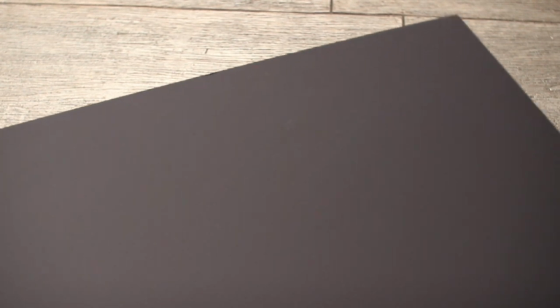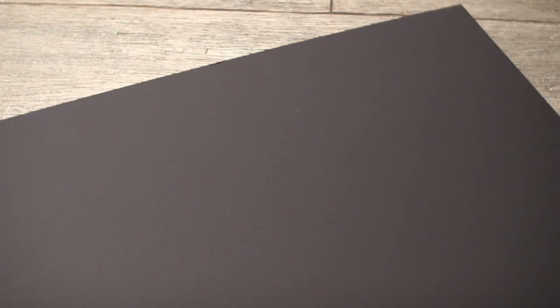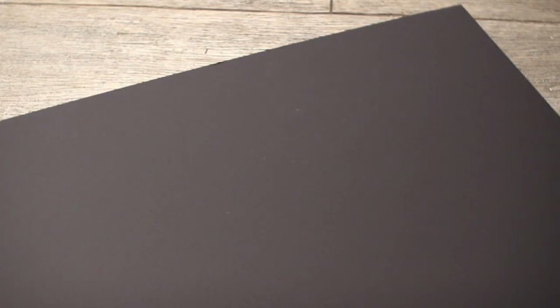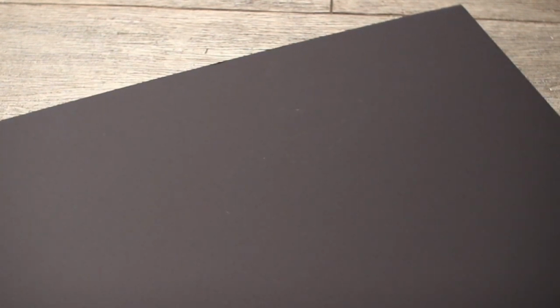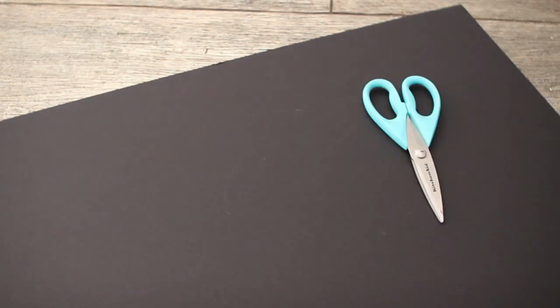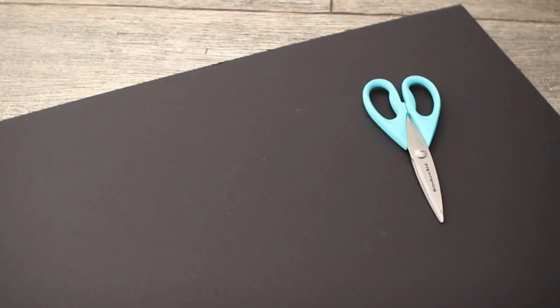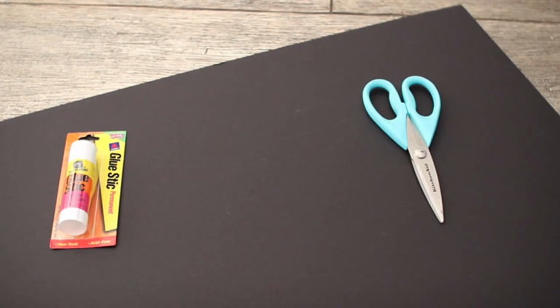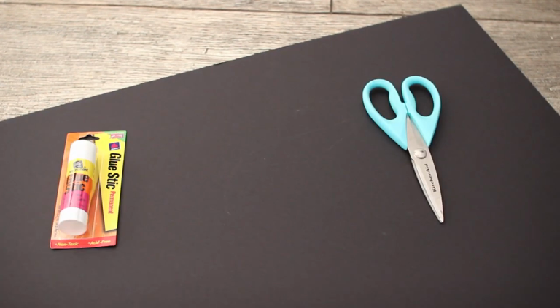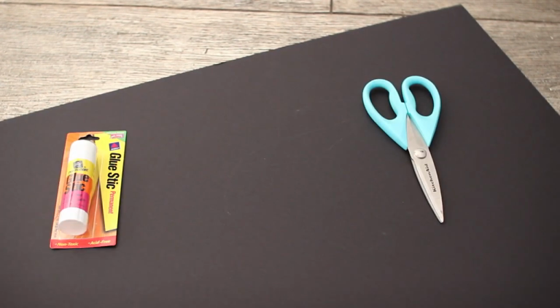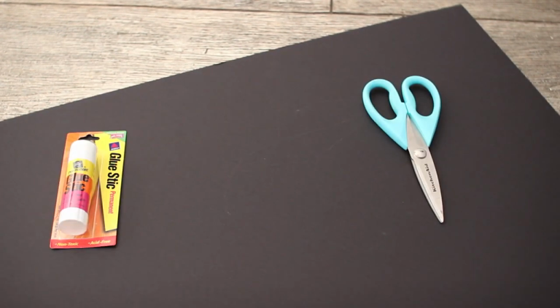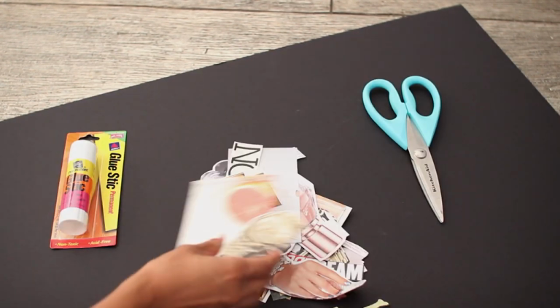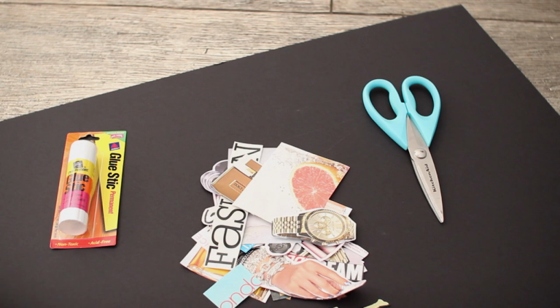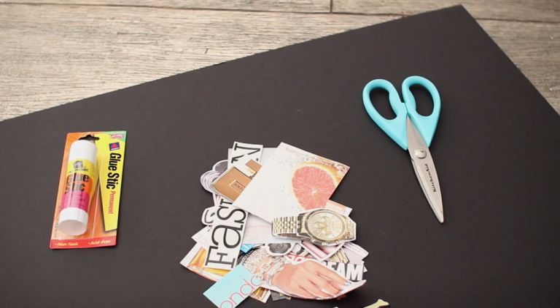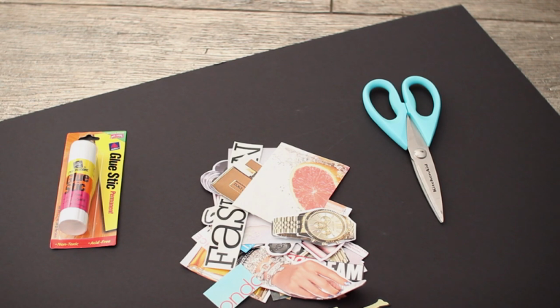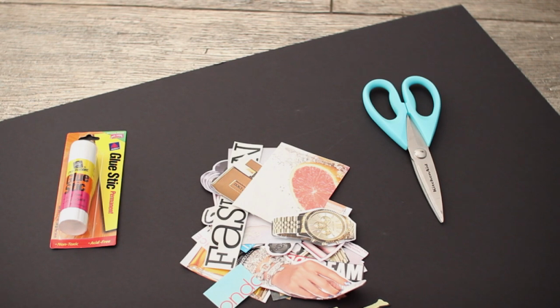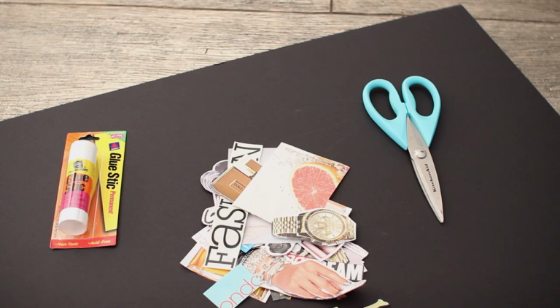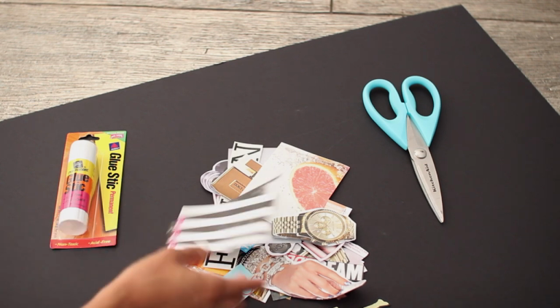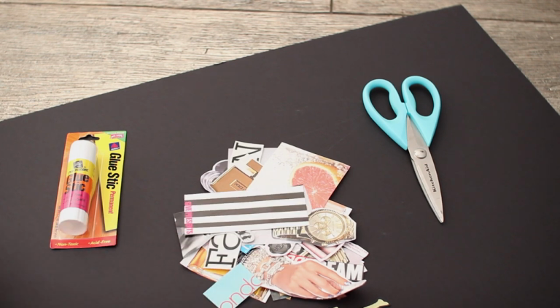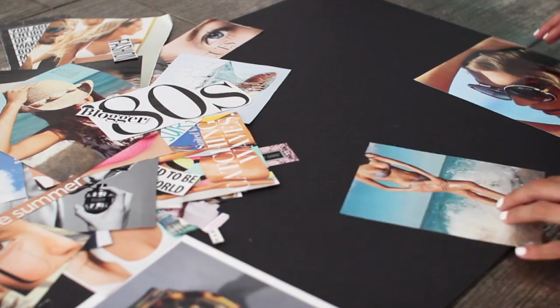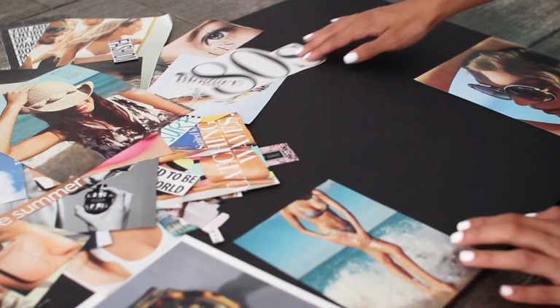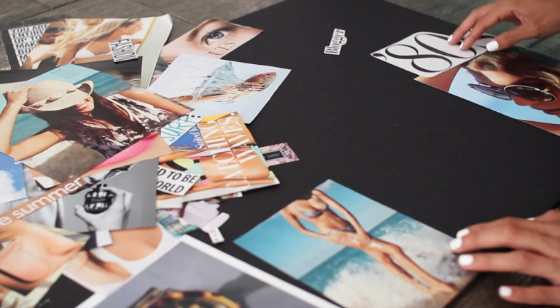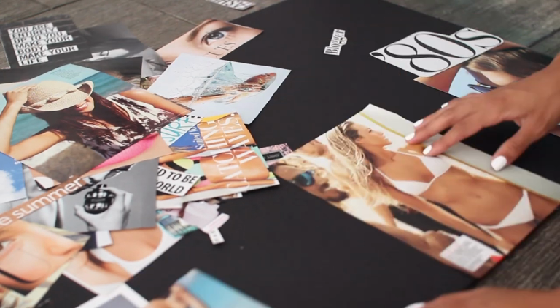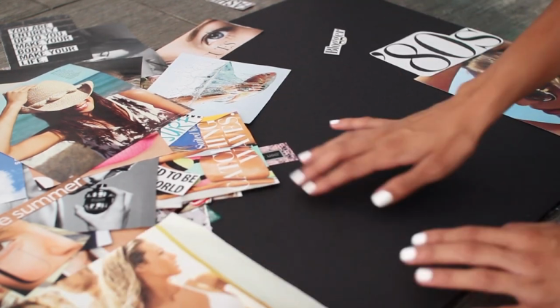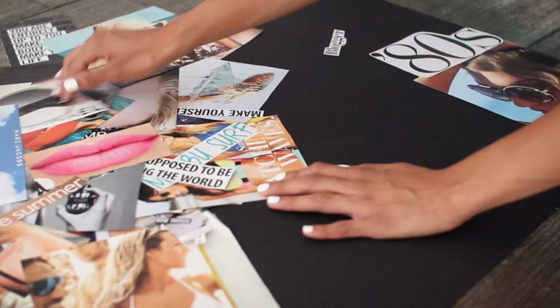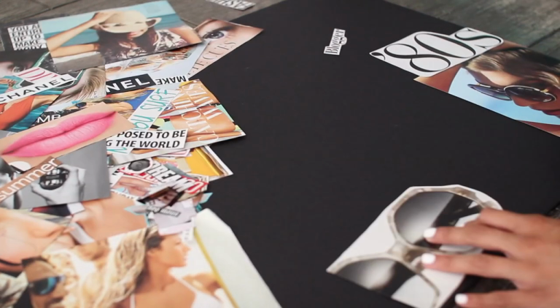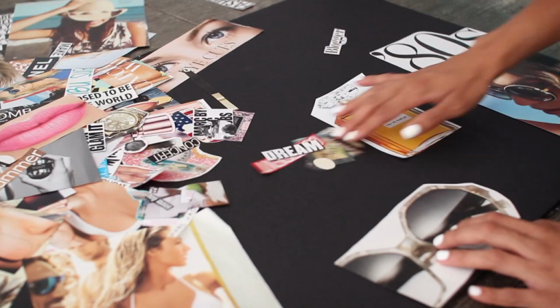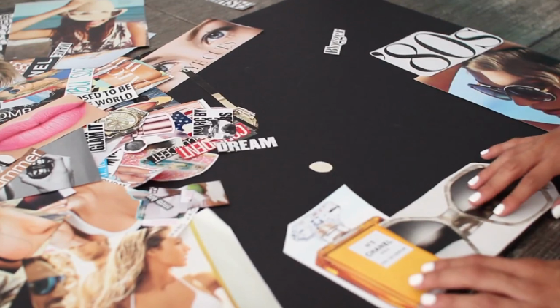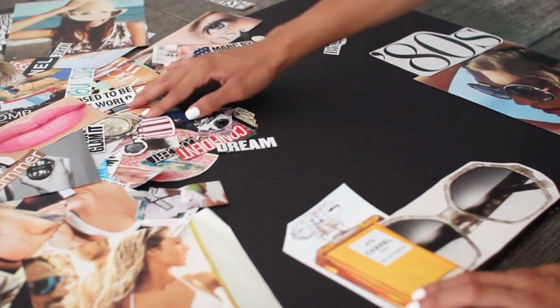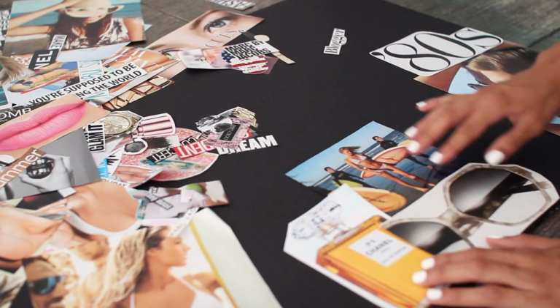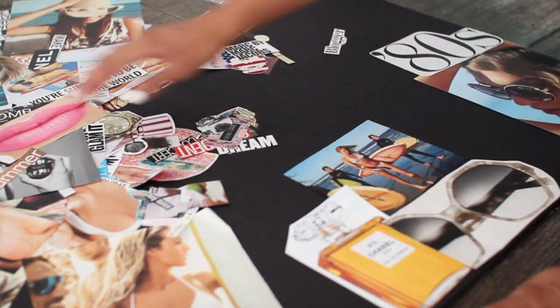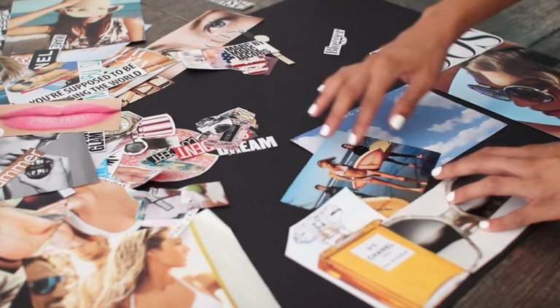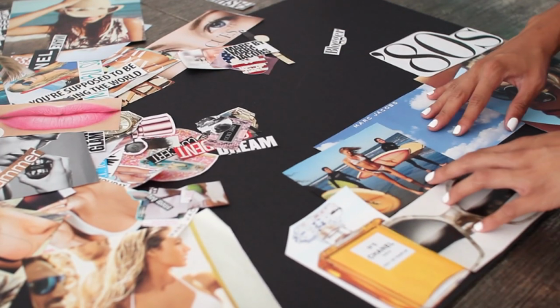For the collage wall art you're going to need a poster board, scissors, a glue stick, and any magazine cutouts, pictures, or stickers that you'd like to use. Go ahead and arrange everything the way you would like it on your board so you get a good idea of how many pictures you need and how much space you would like to cover.